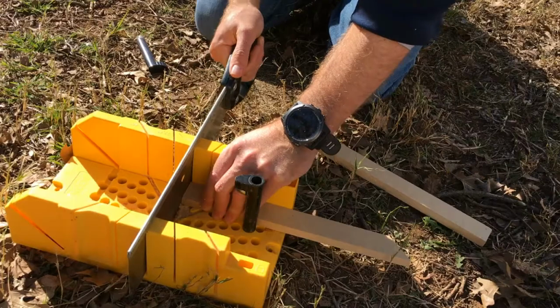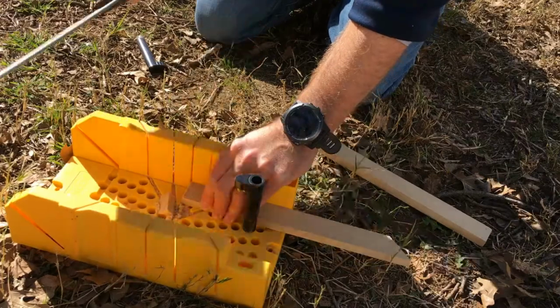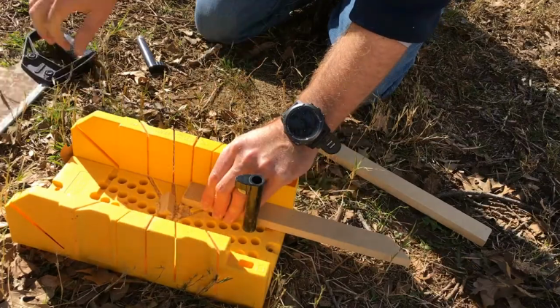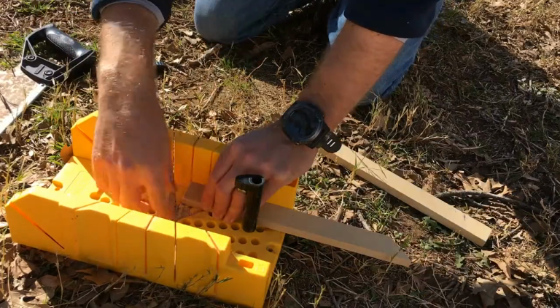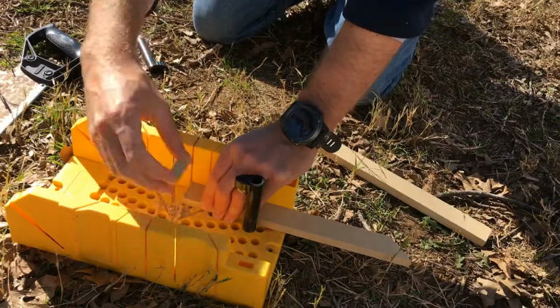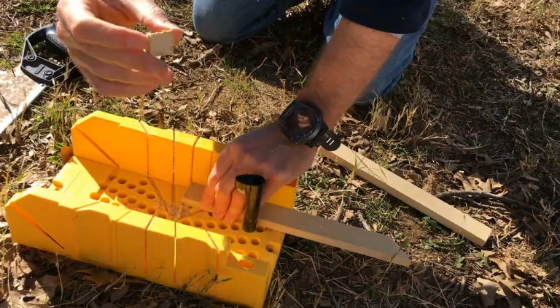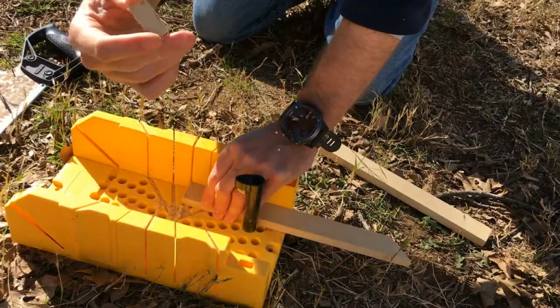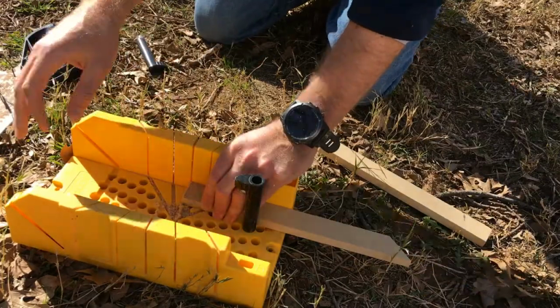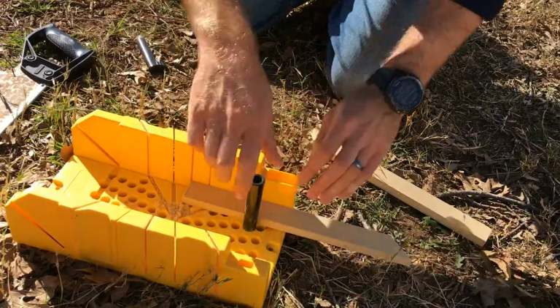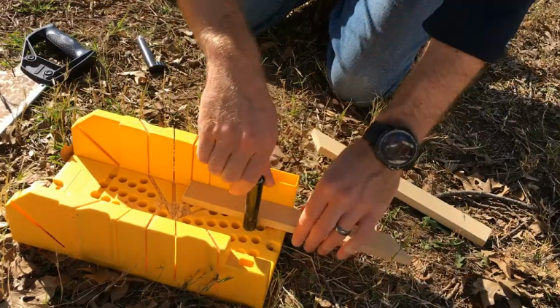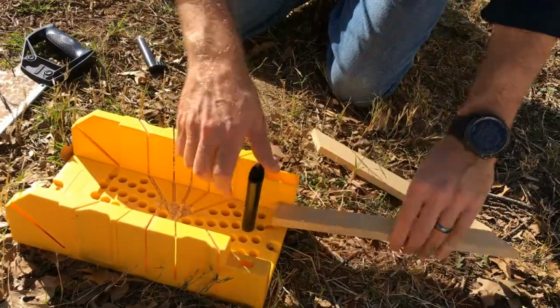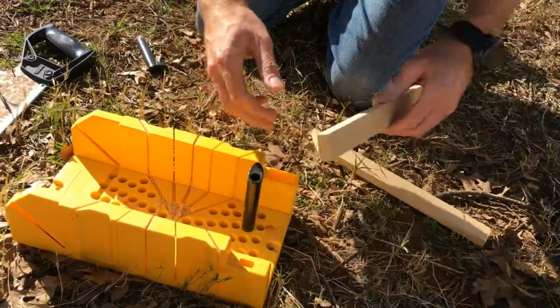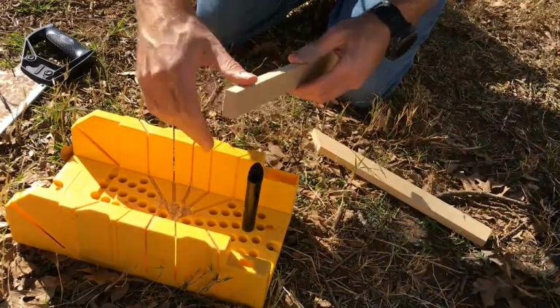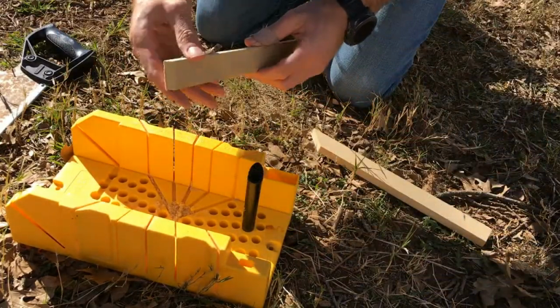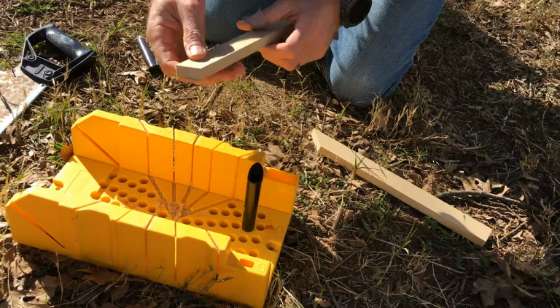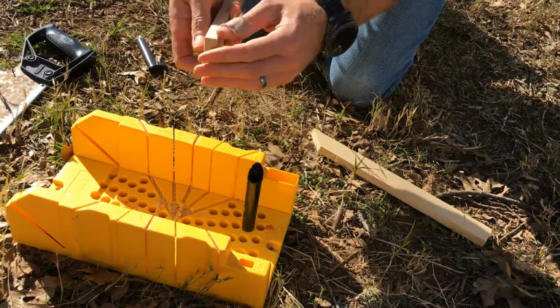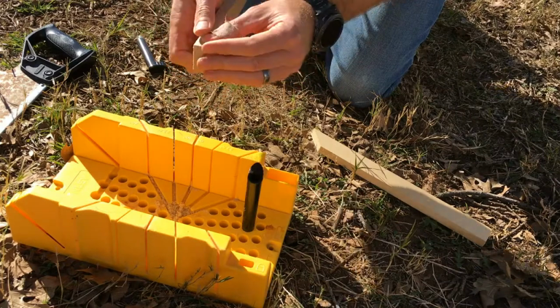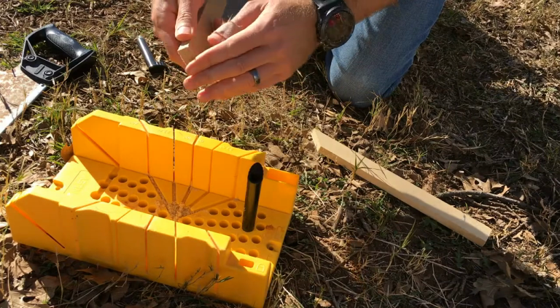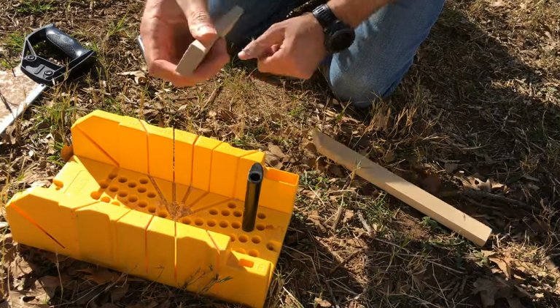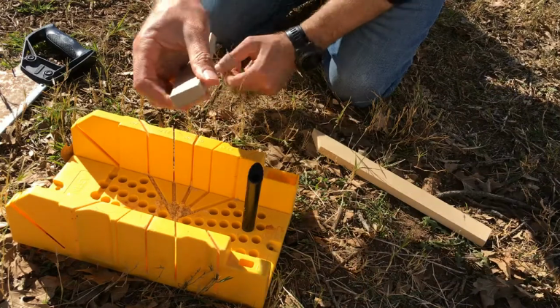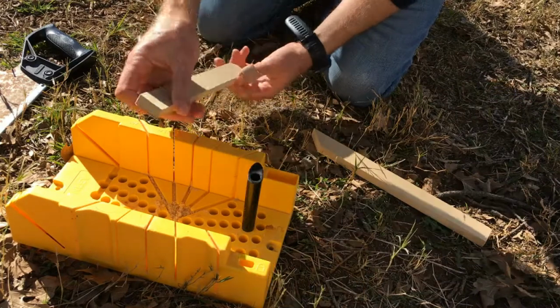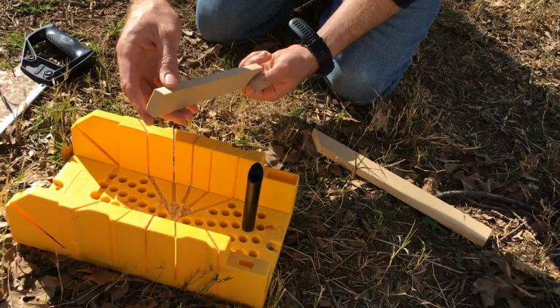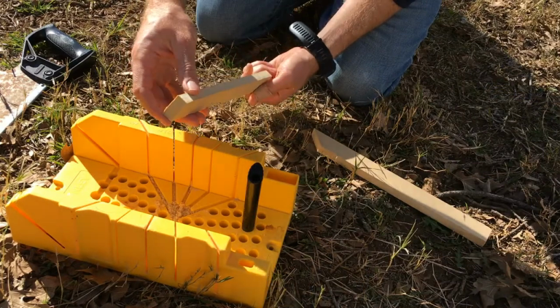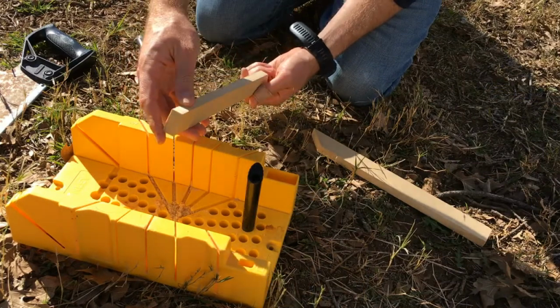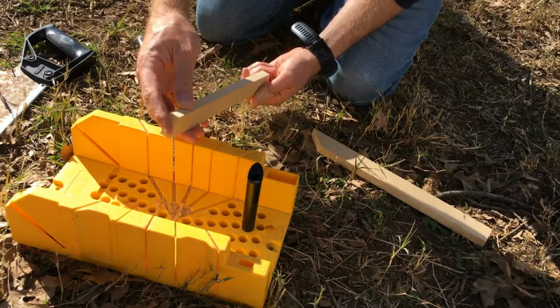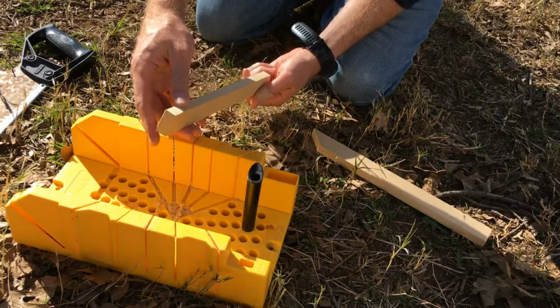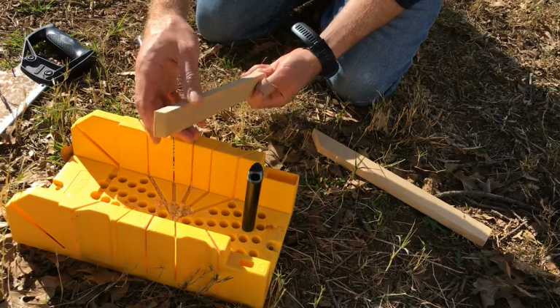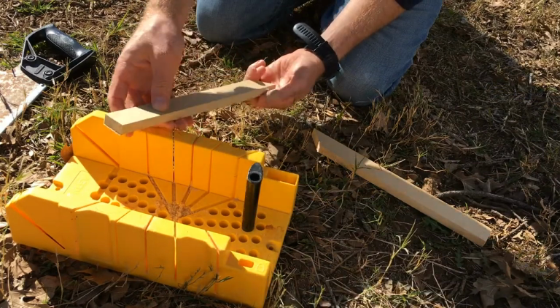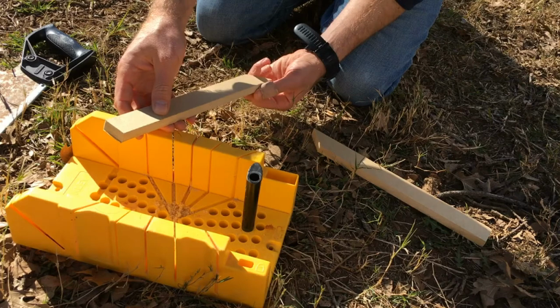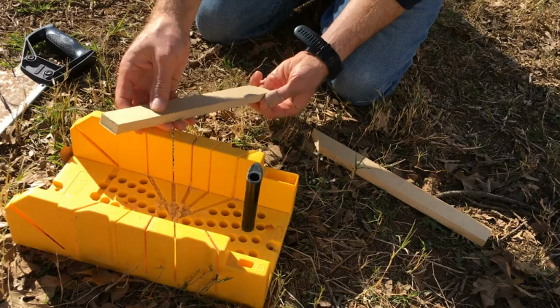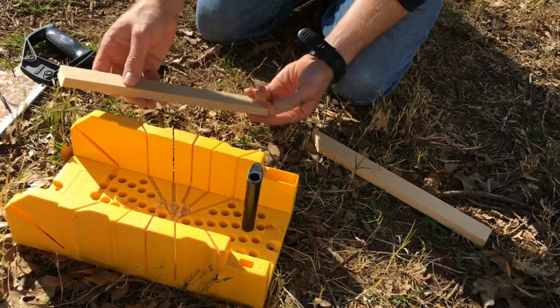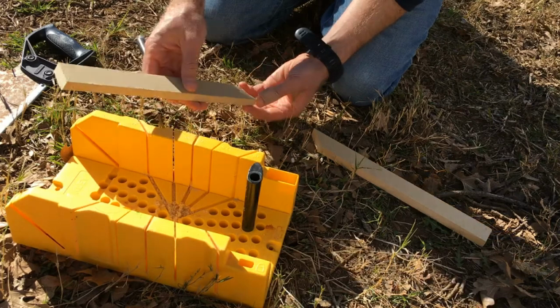And there we go — that gives us a small piece. Usually a little sanding helps smooth it out, but for the most part it works pretty well.